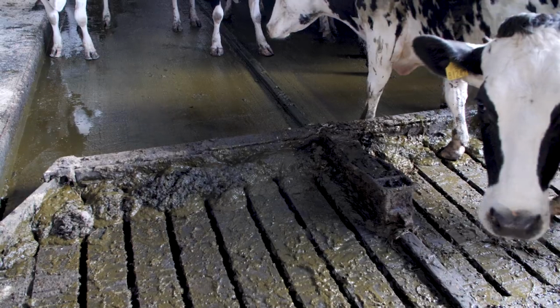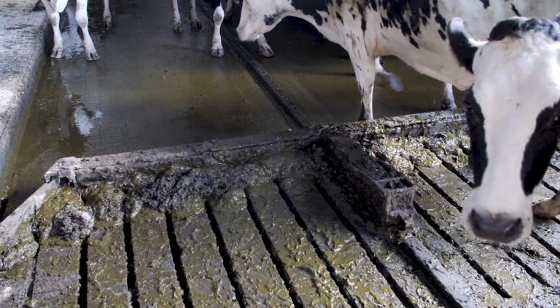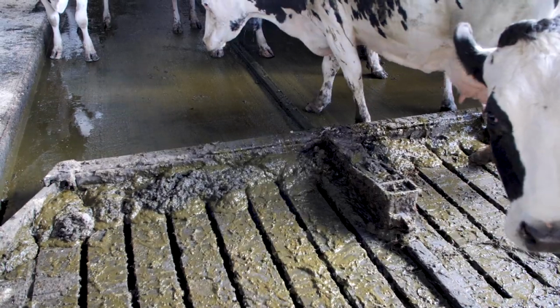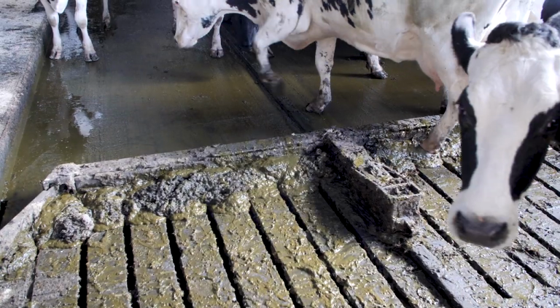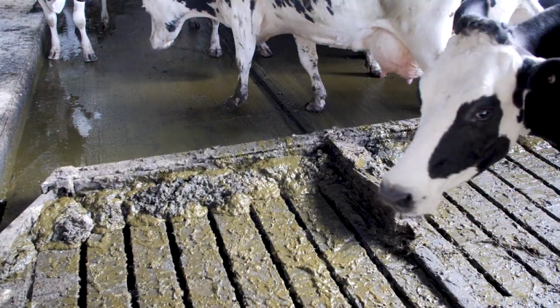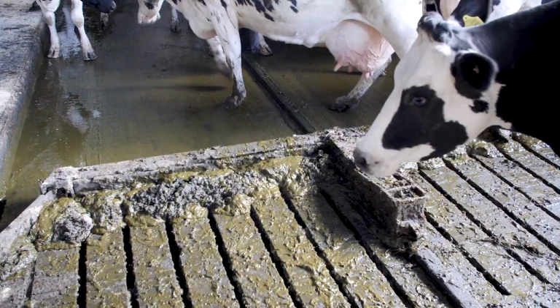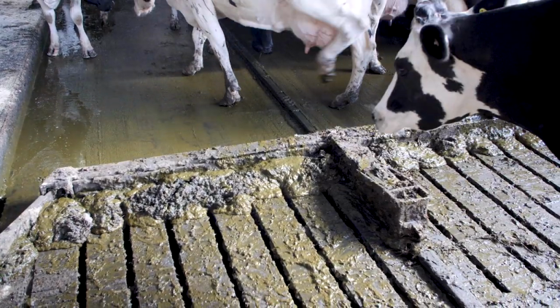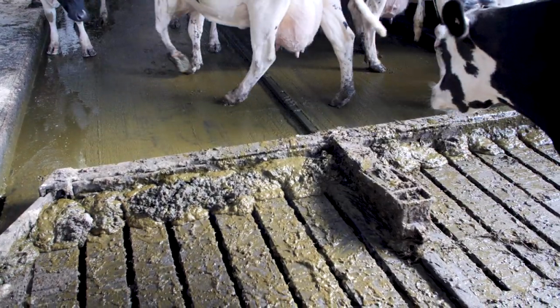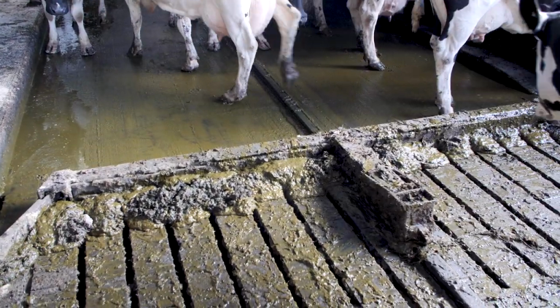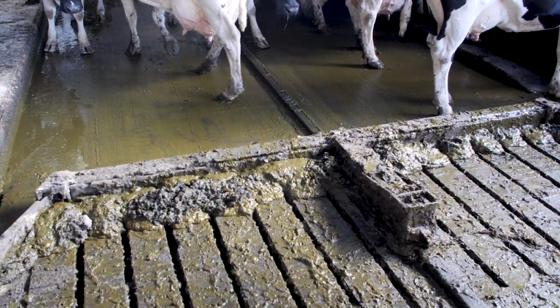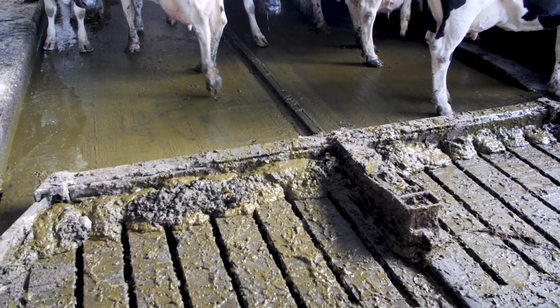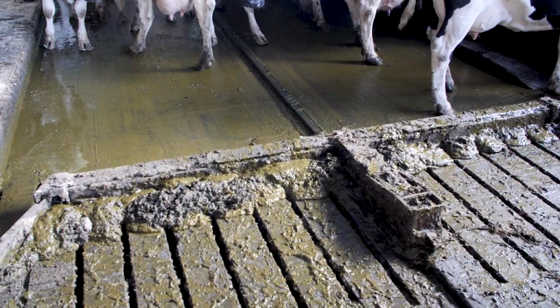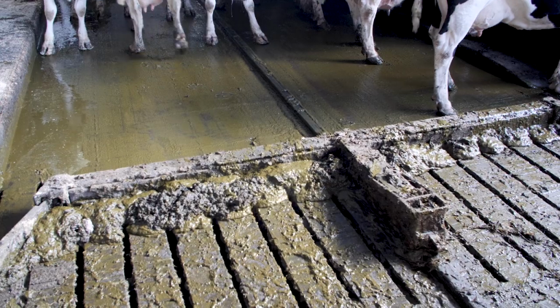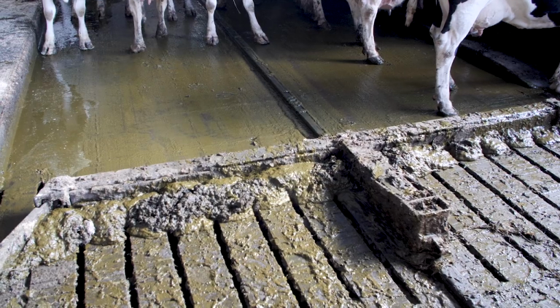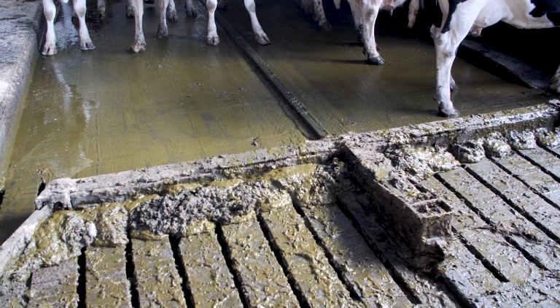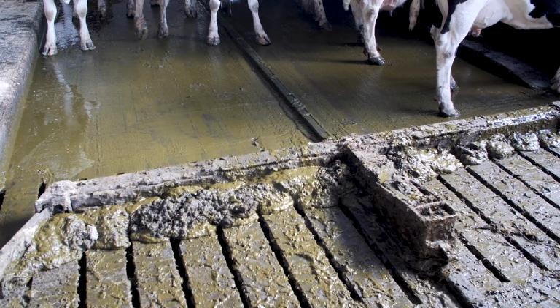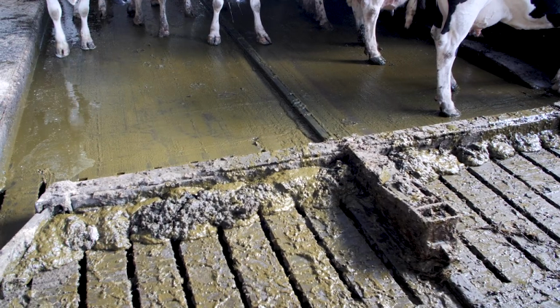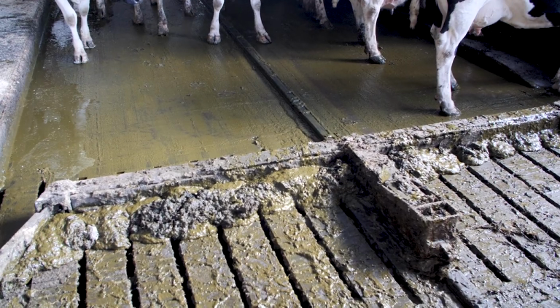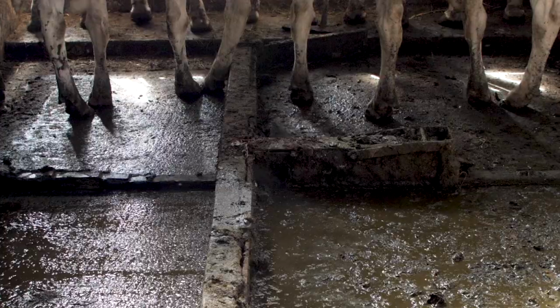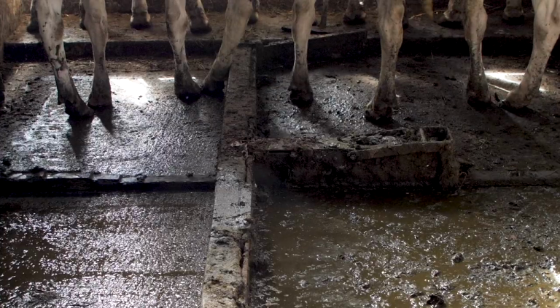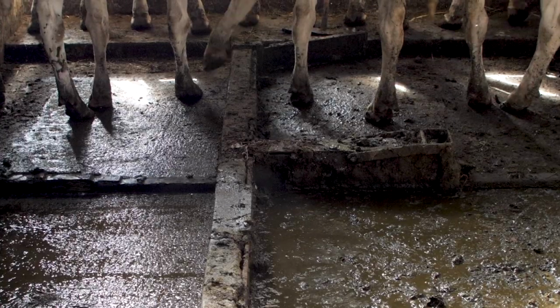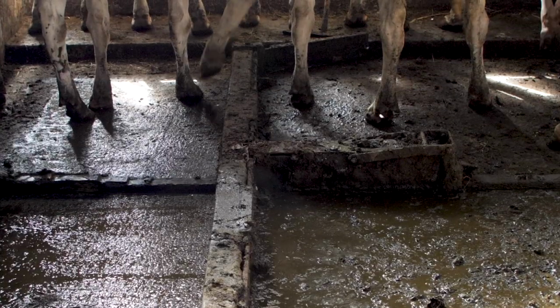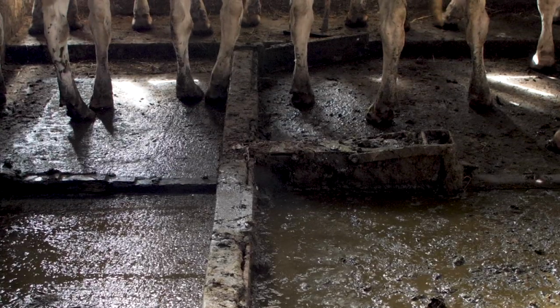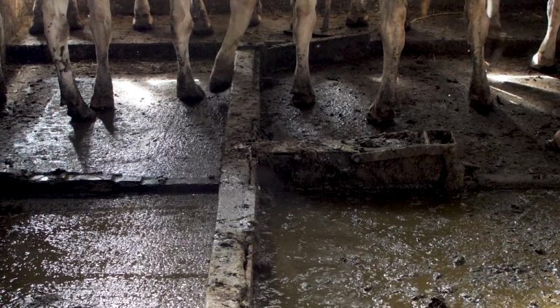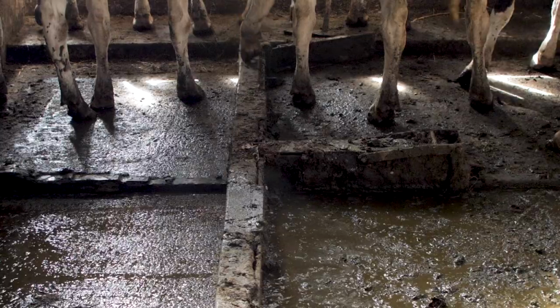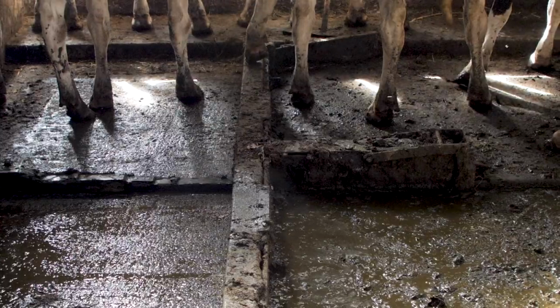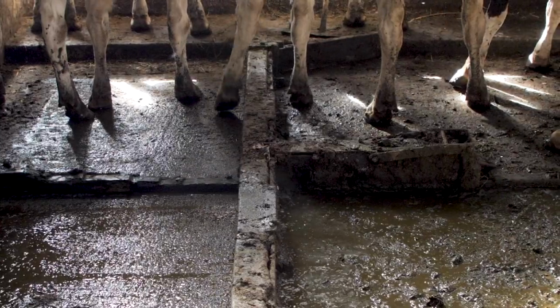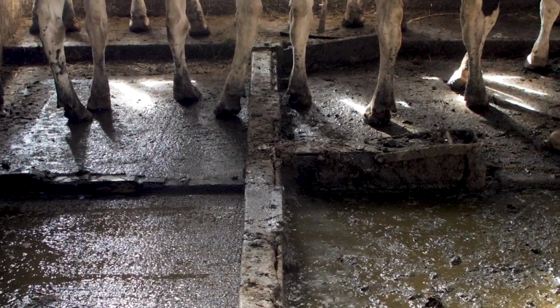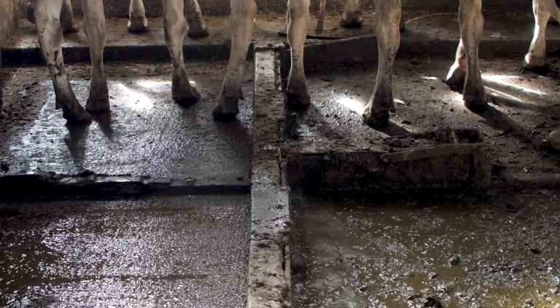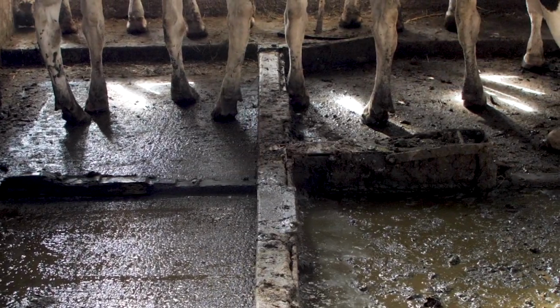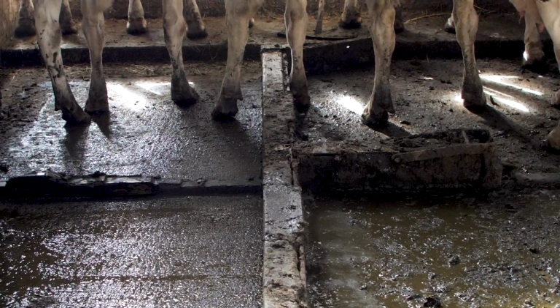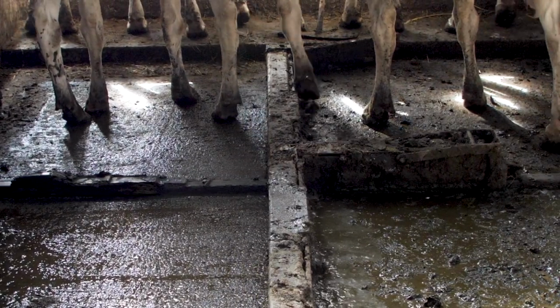We find the scrapers critical for hoof health. Keeps Mortellaró at bay and keeps the cows and the hooves very clean. Cows don't take any notice of the scrapers, work slowly down through the passages.